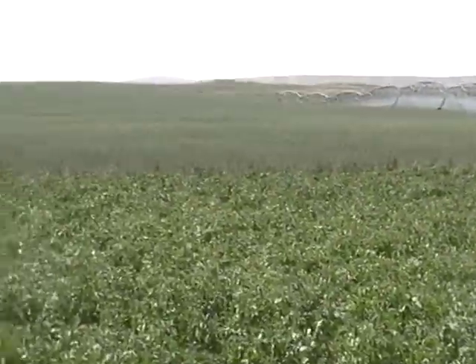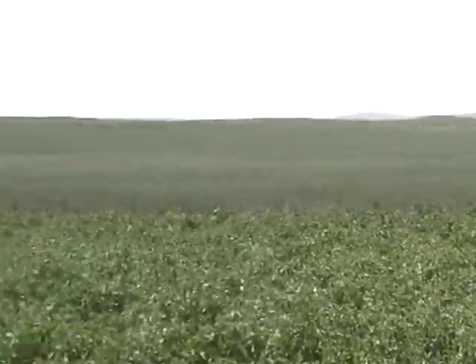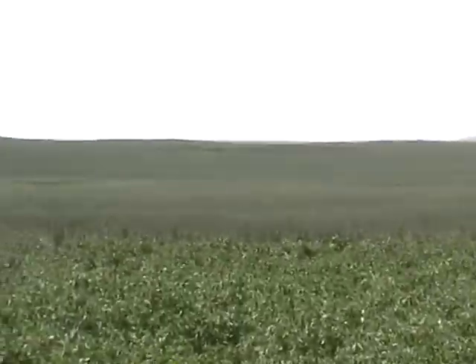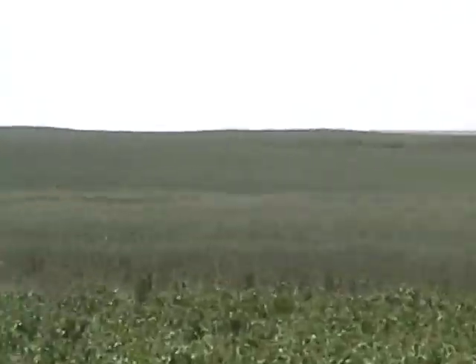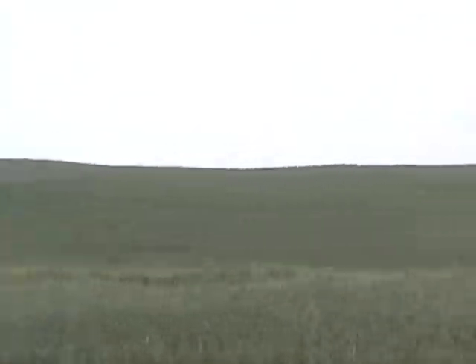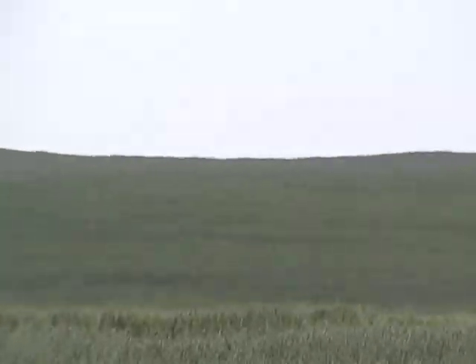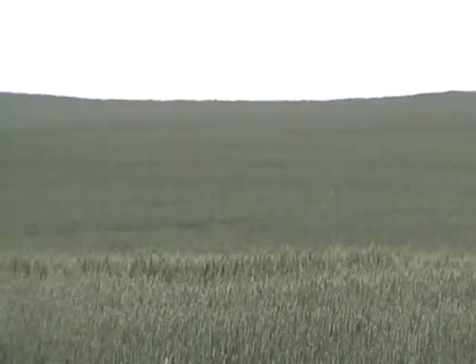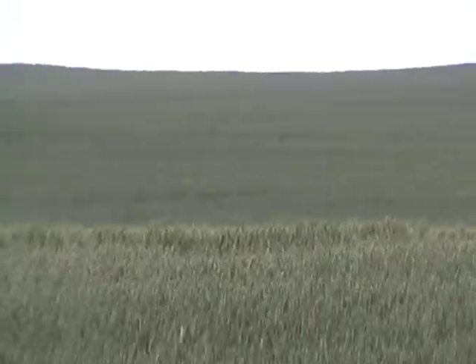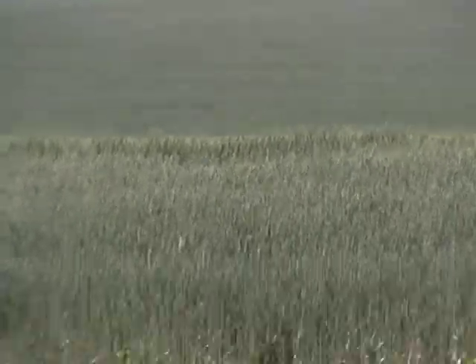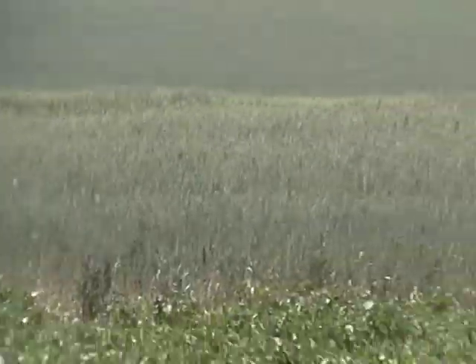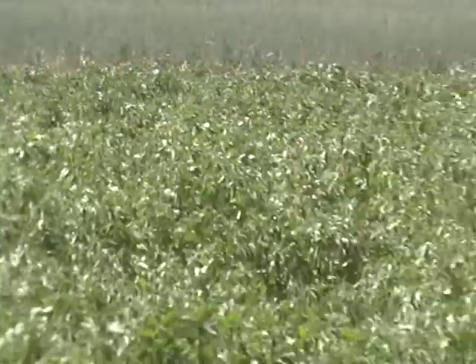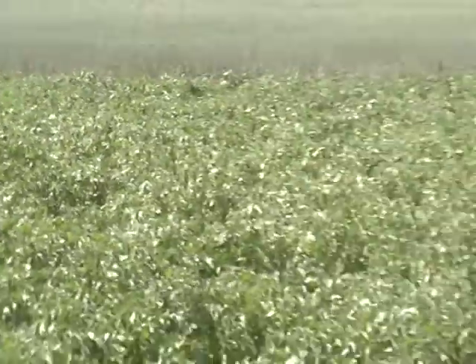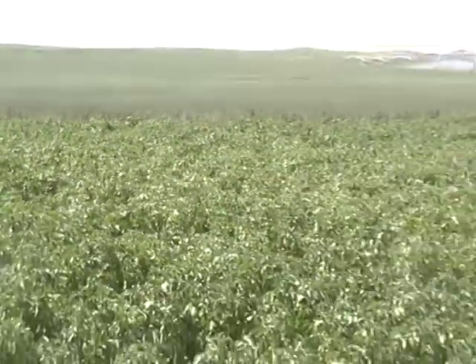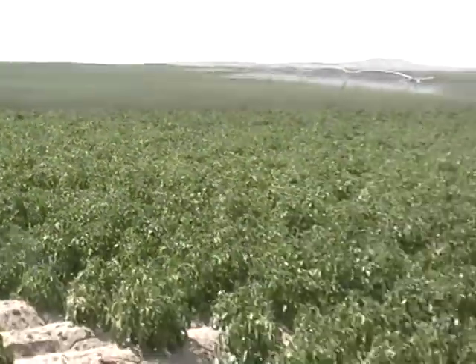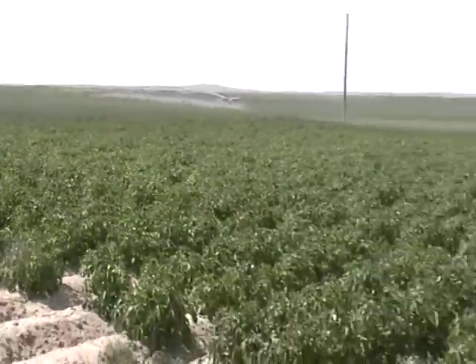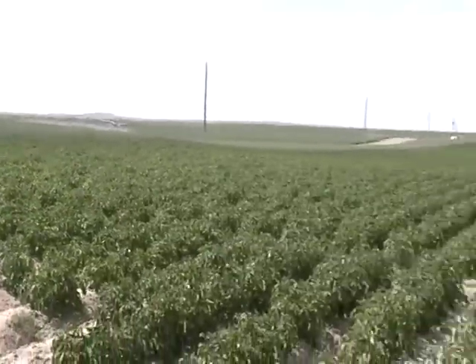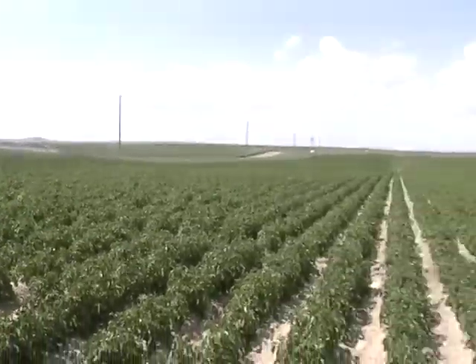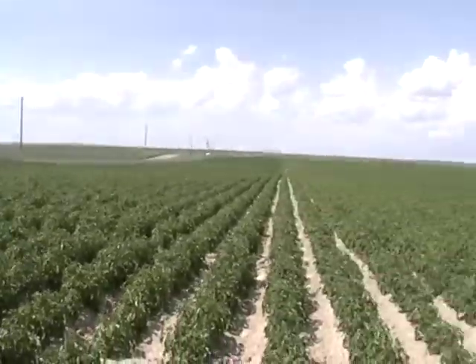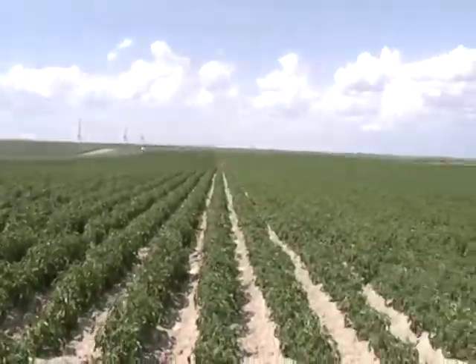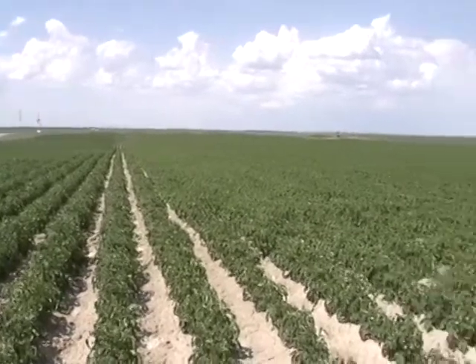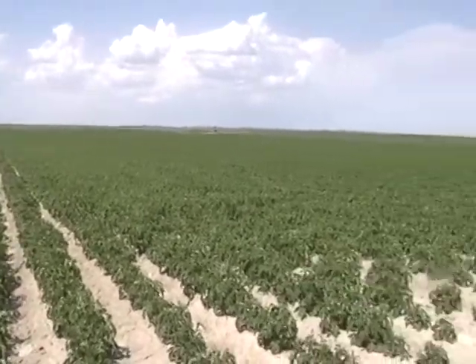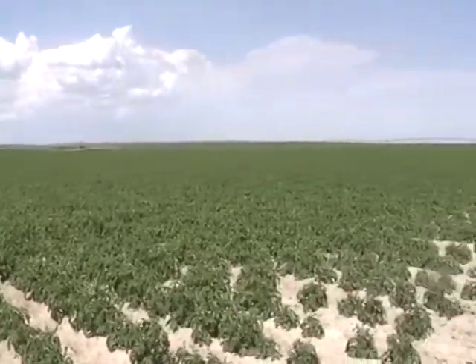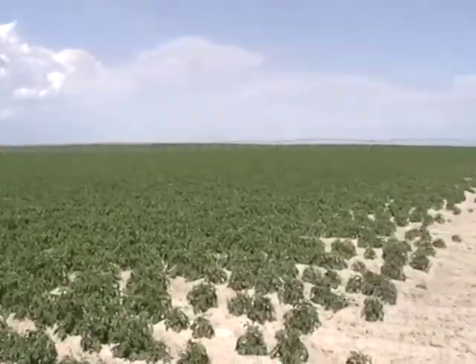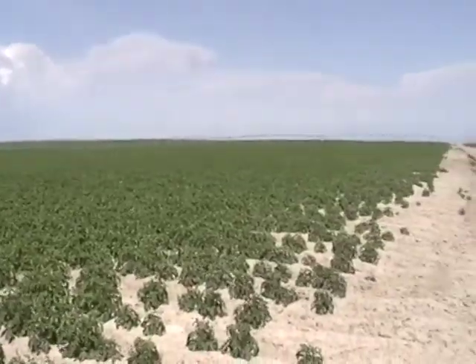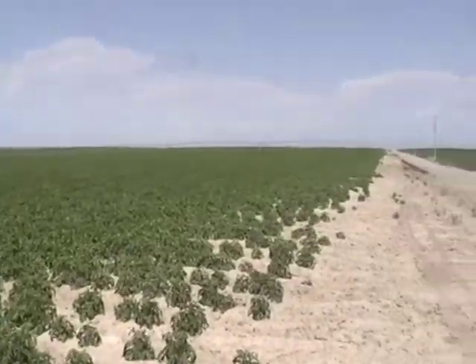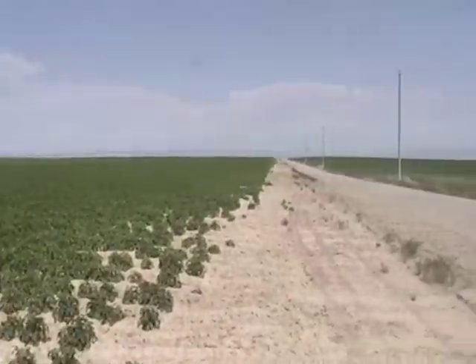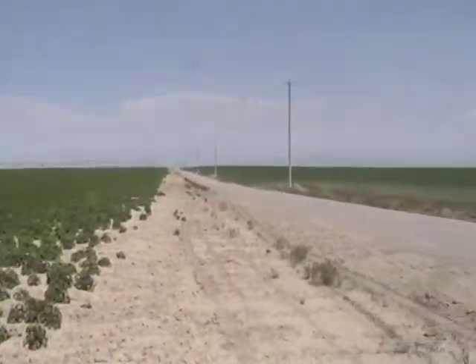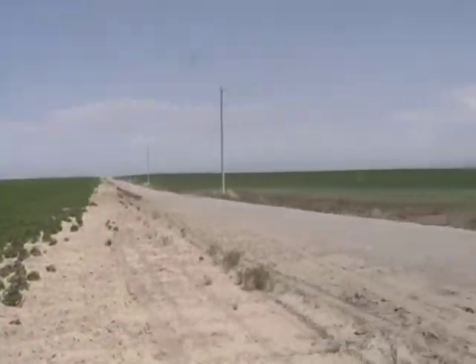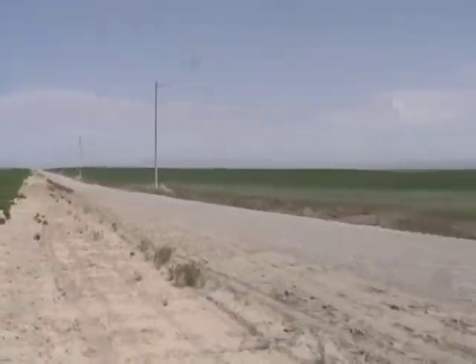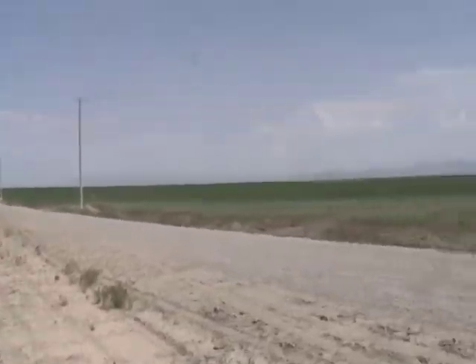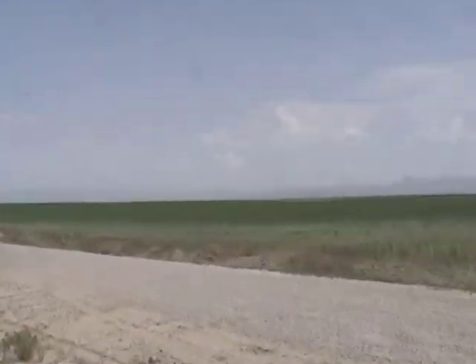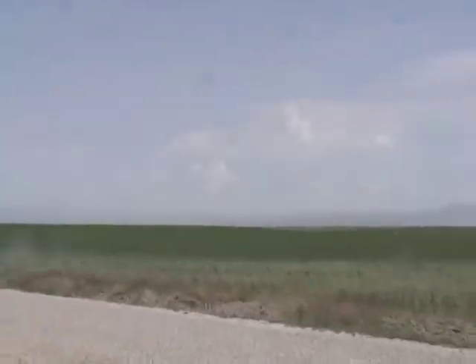This field is surrounded by wheat, and it's about a 160 acre field, pretty good sized. And wheat on this side as well.